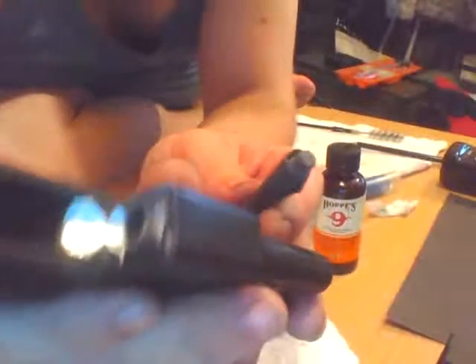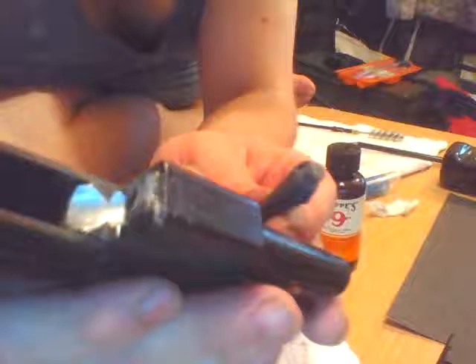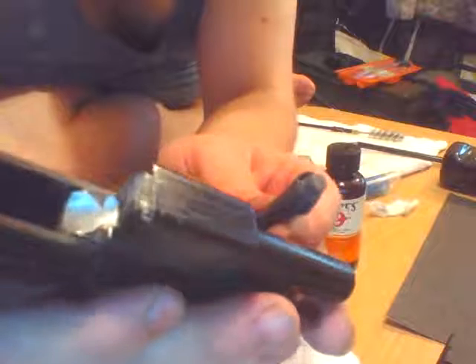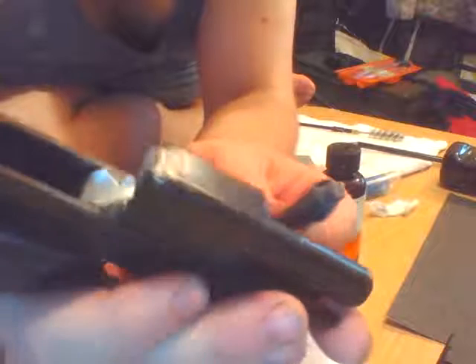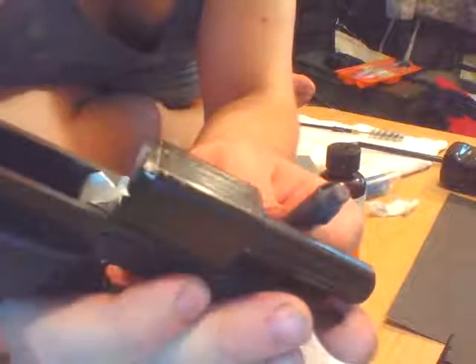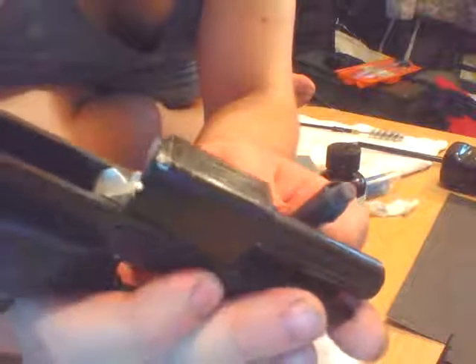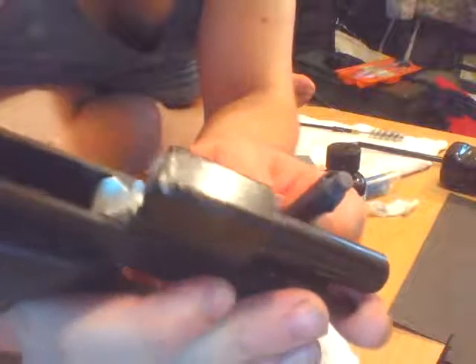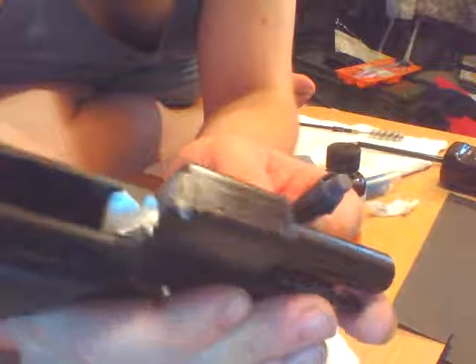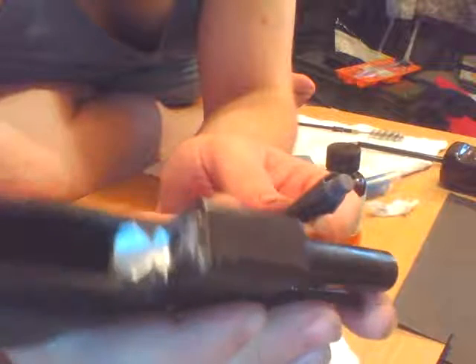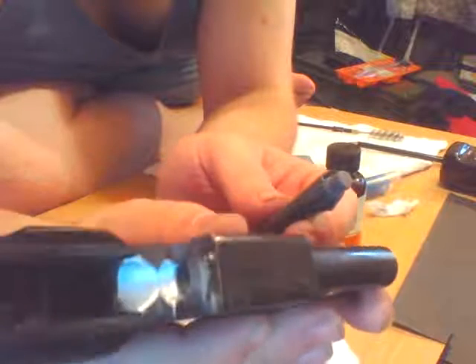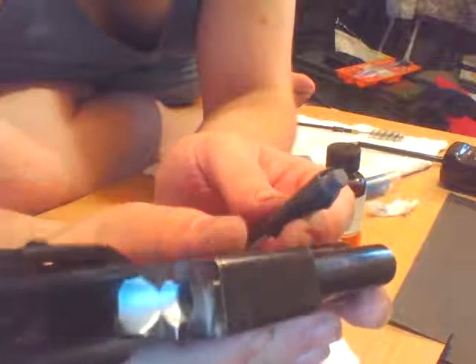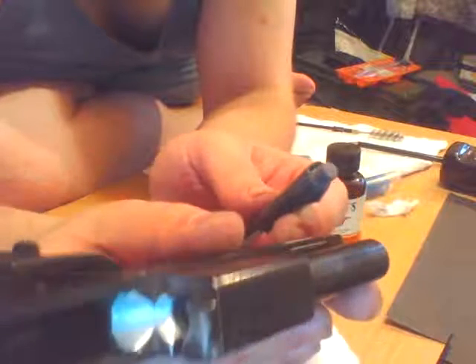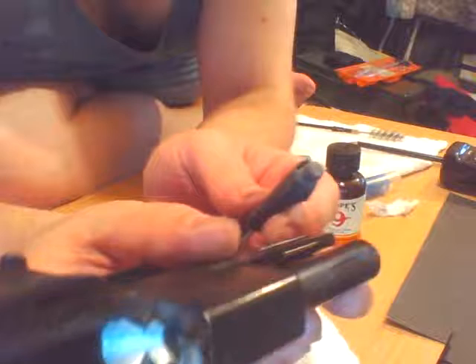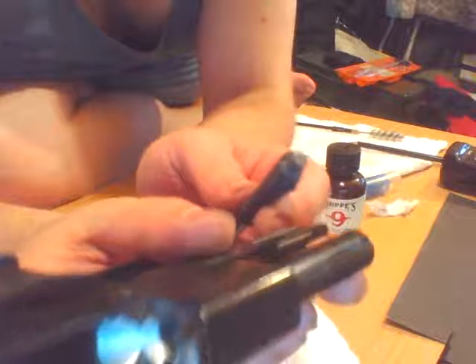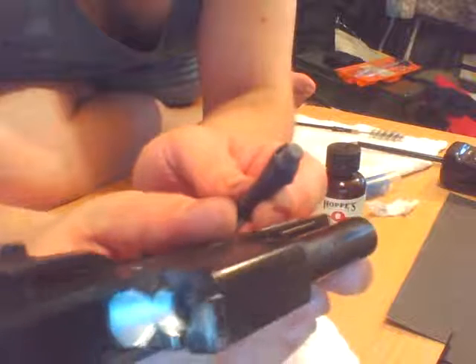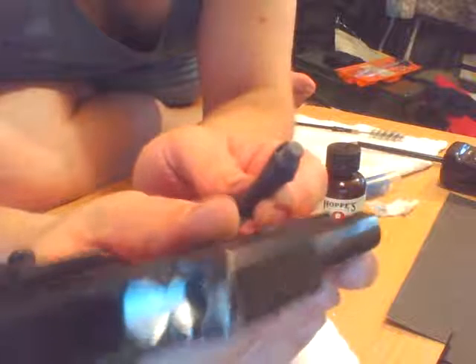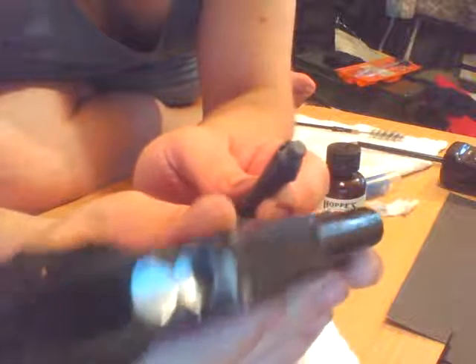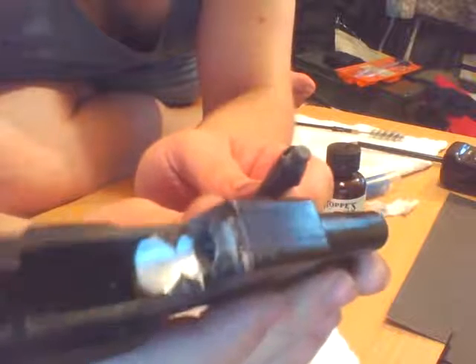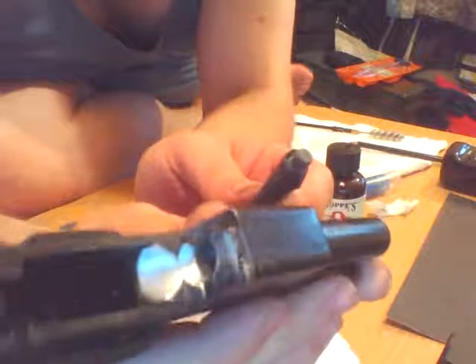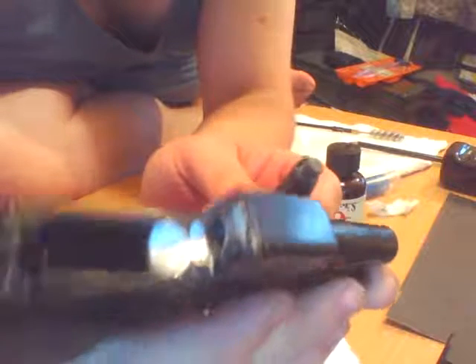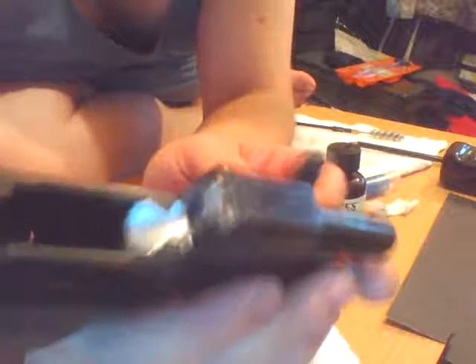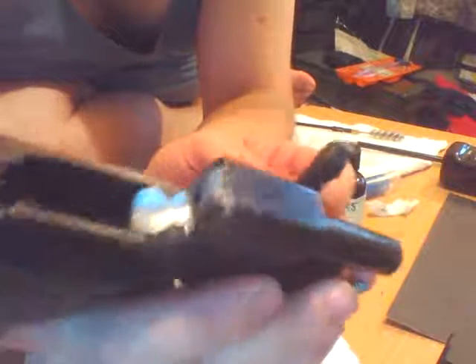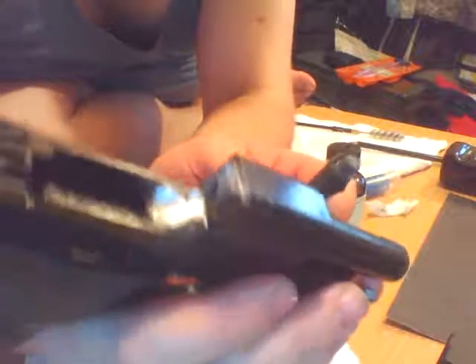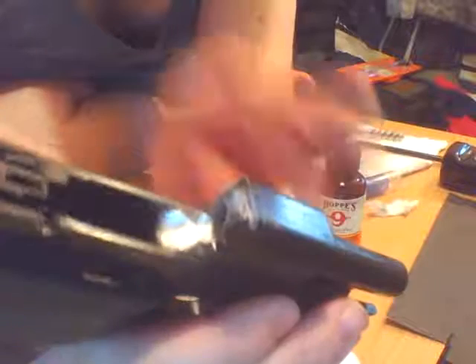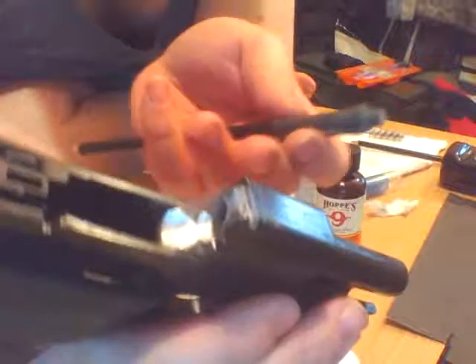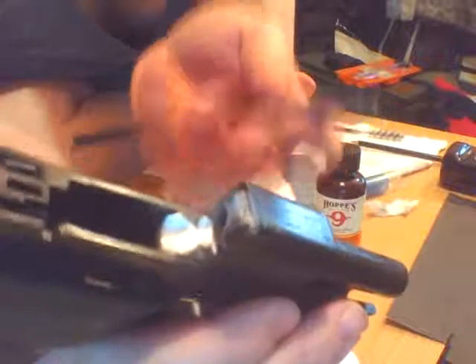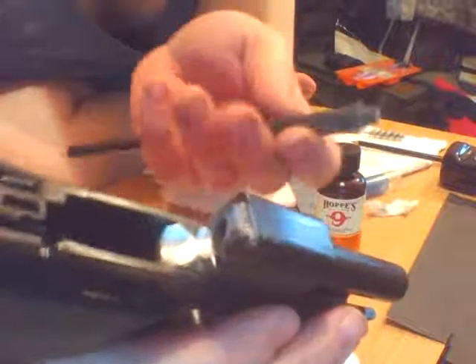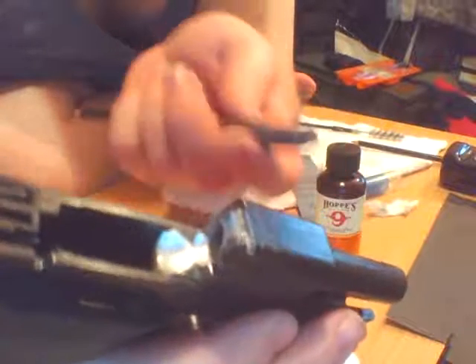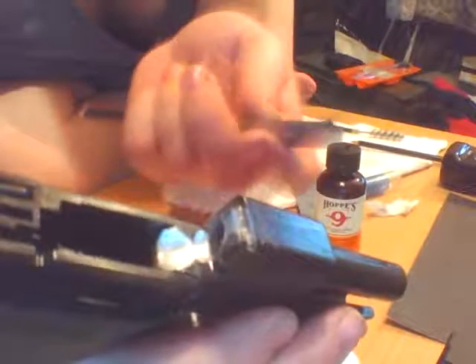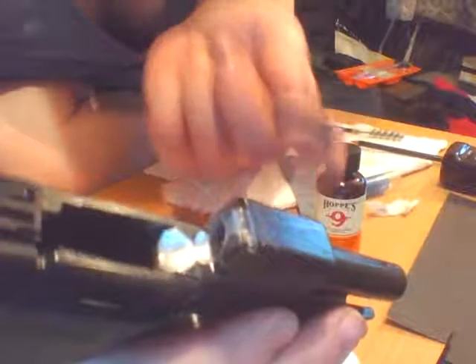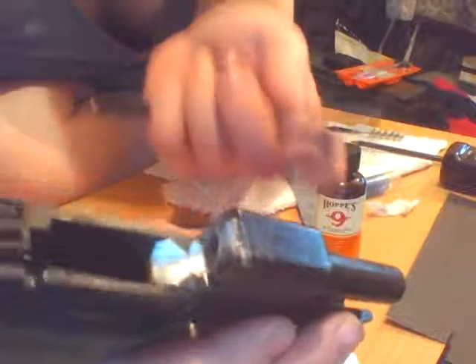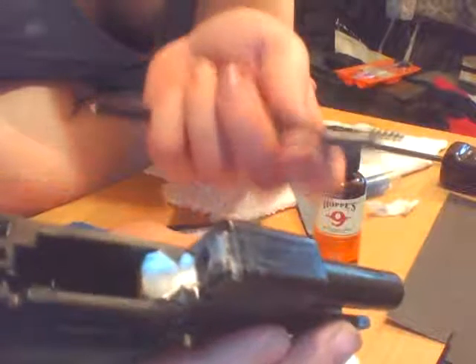There you can see the feed ramp is pretty smooth. All I did essentially was remove the paint, and this is basically speeding the break-in period up.